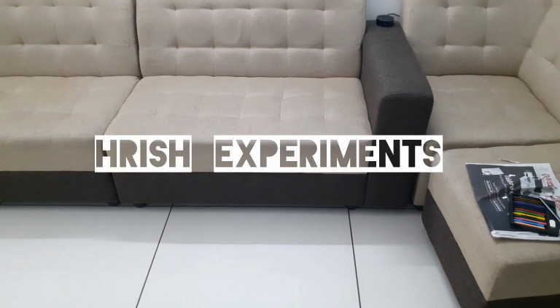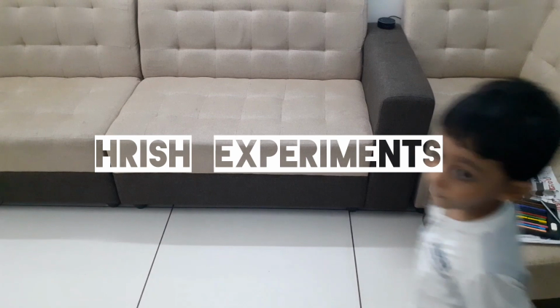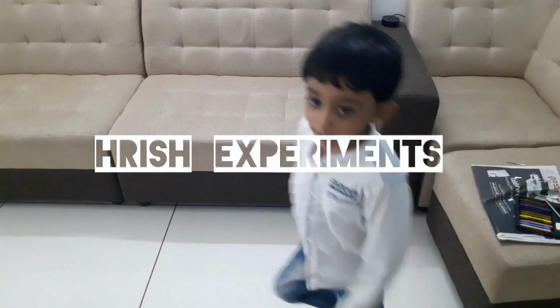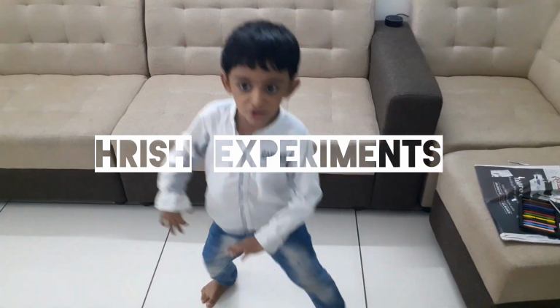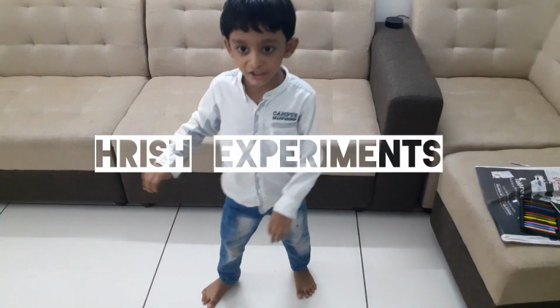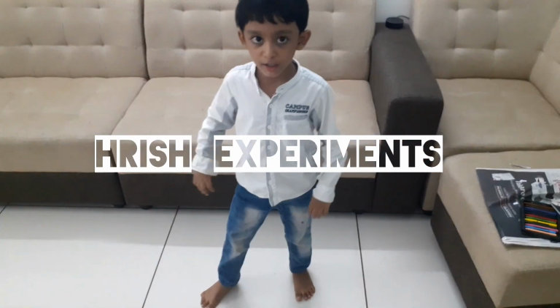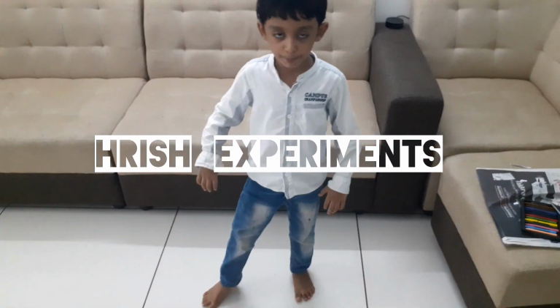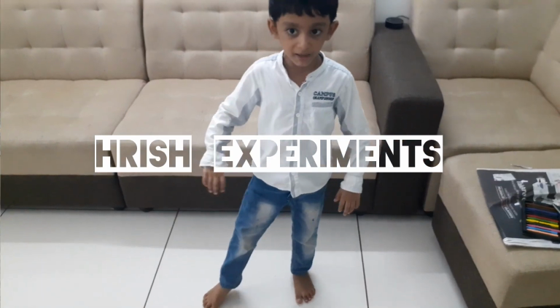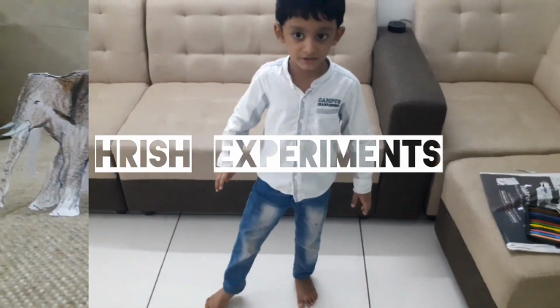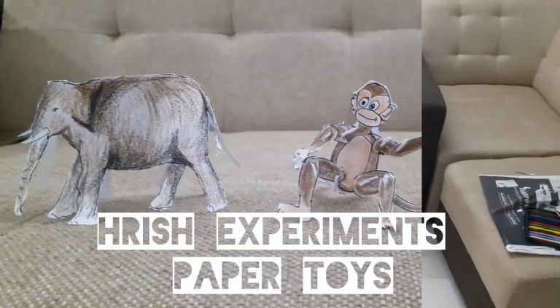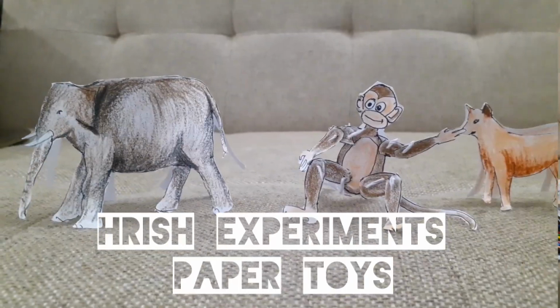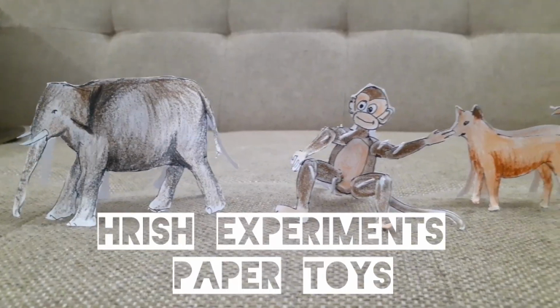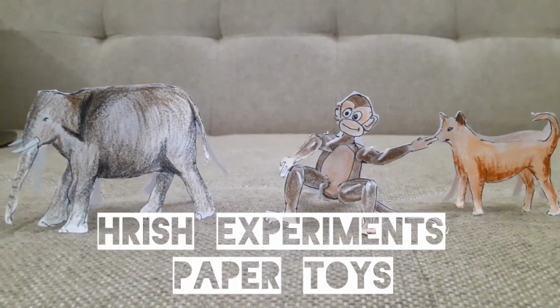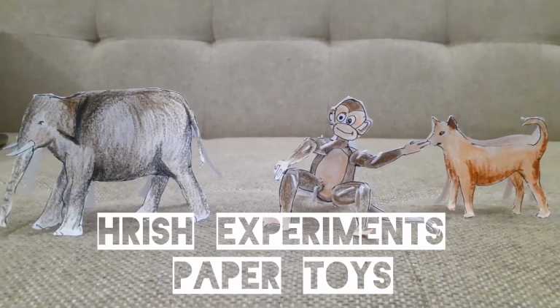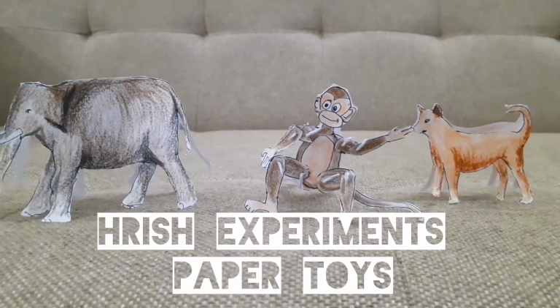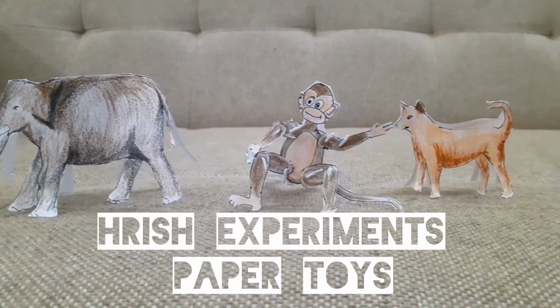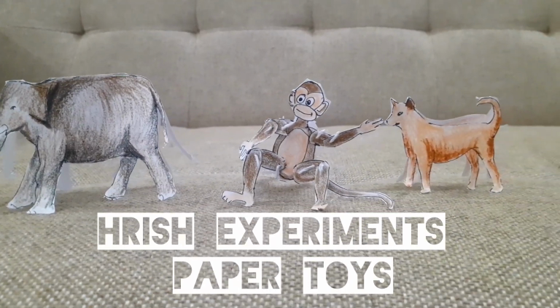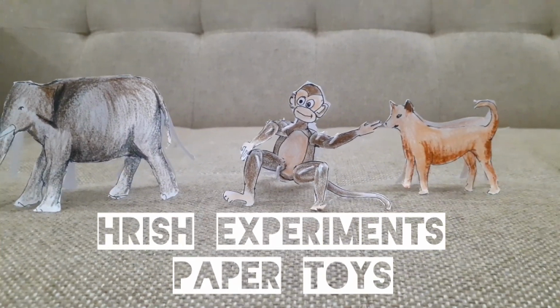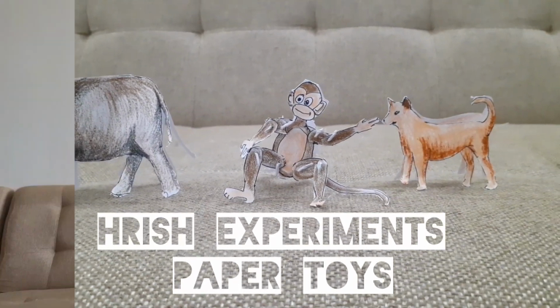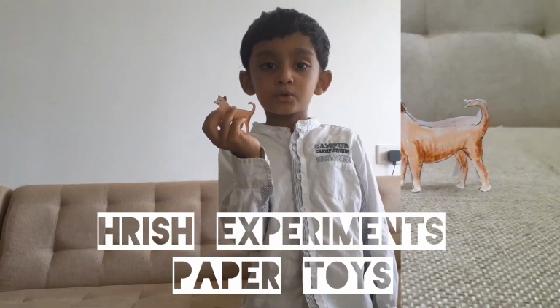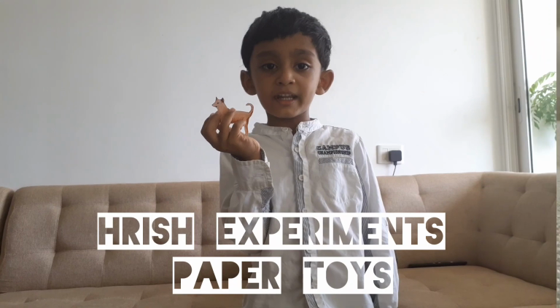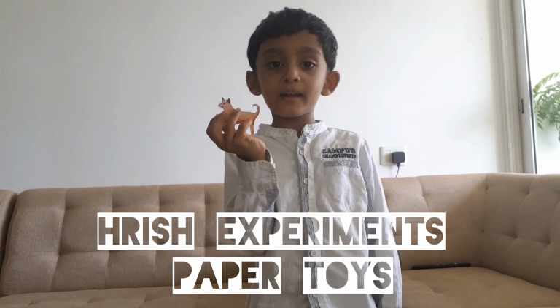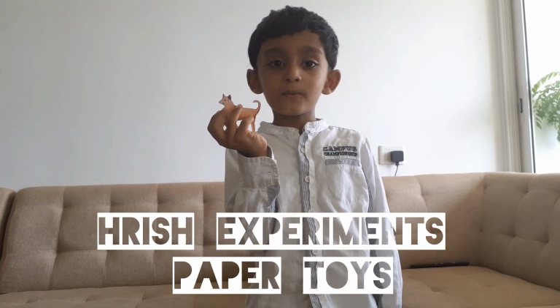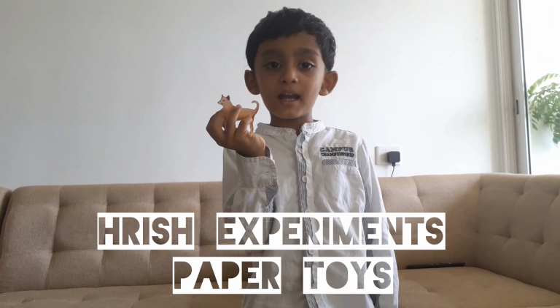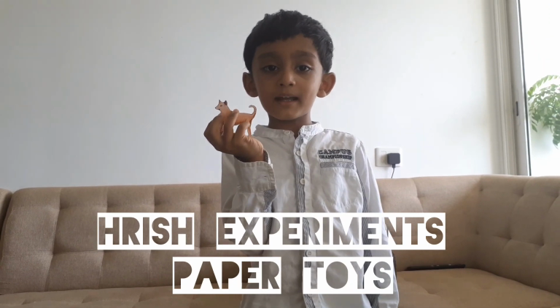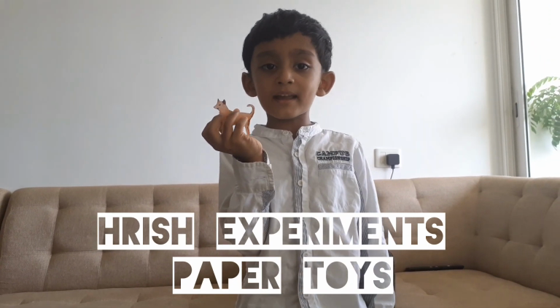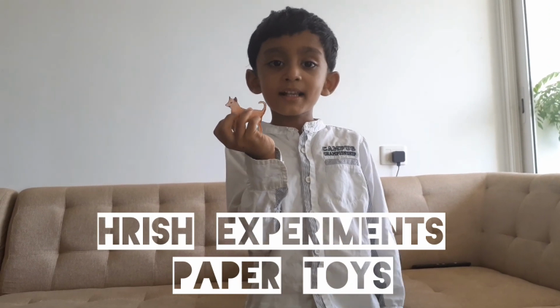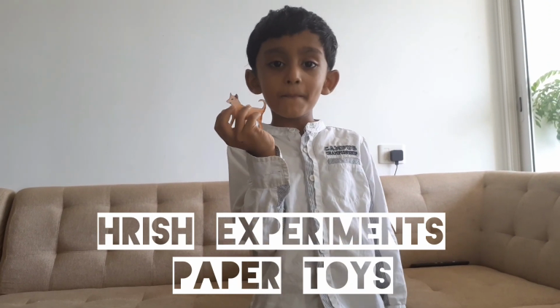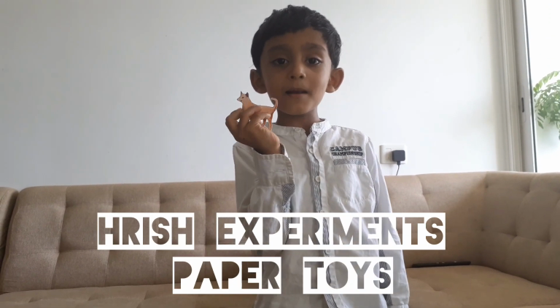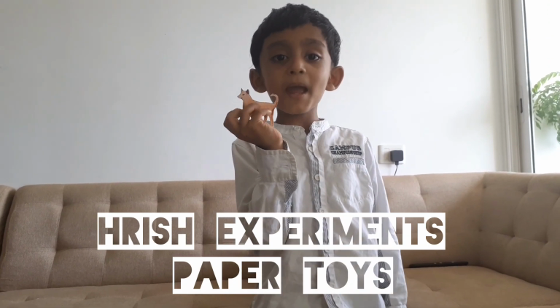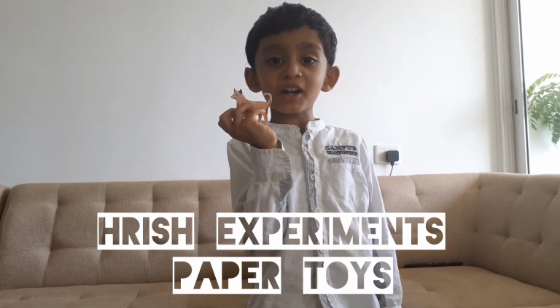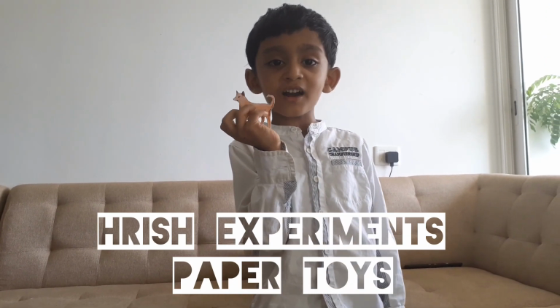Welcome to Rish Experiments. Today we are making simple paper toys.